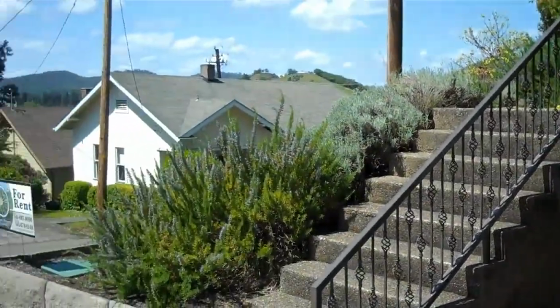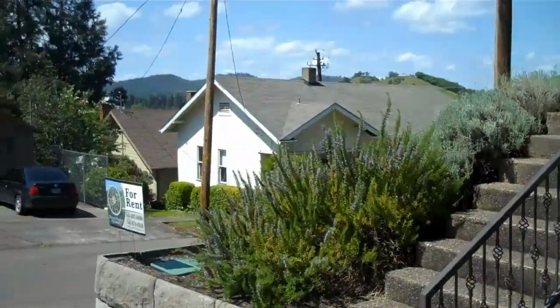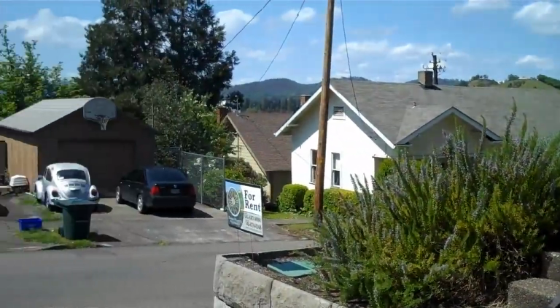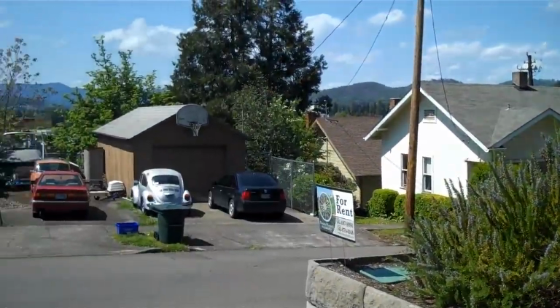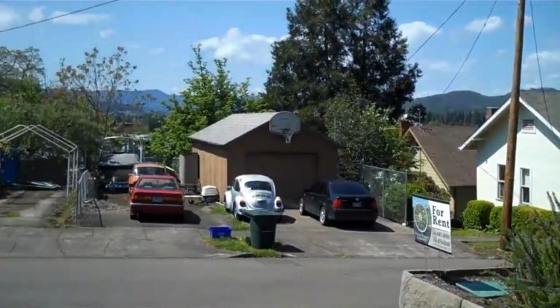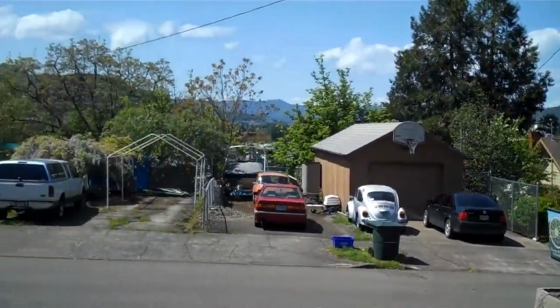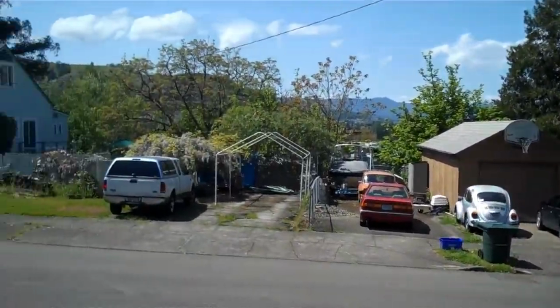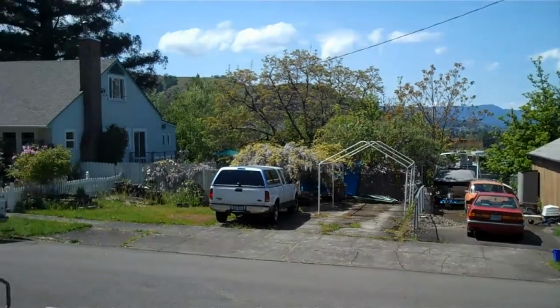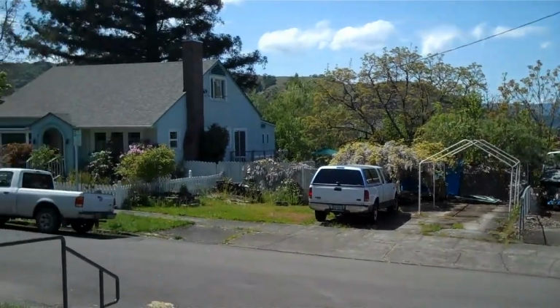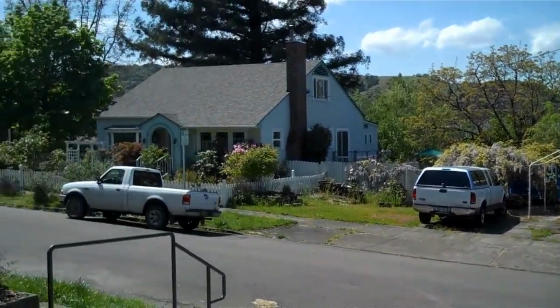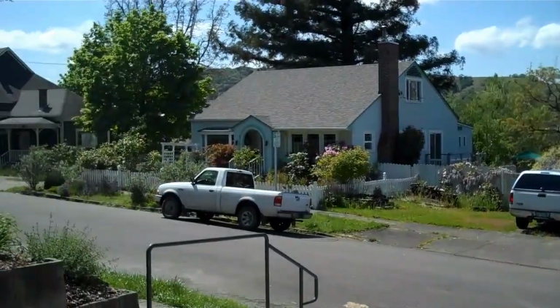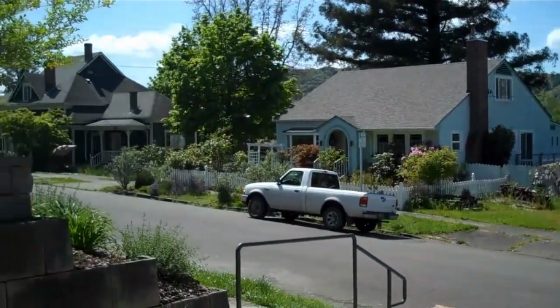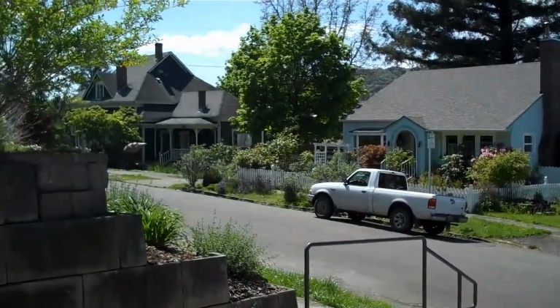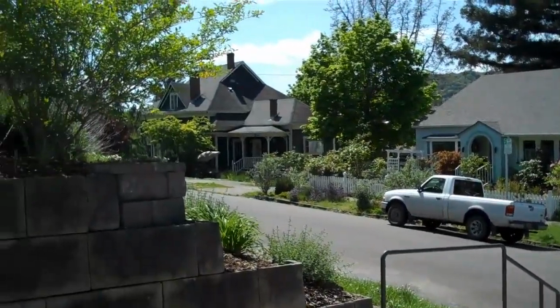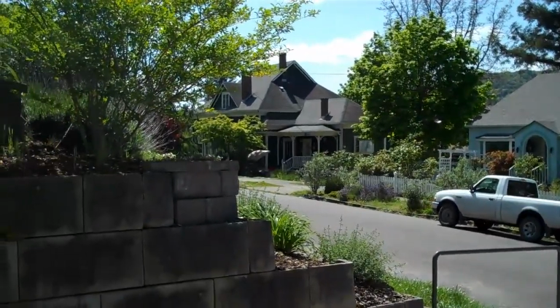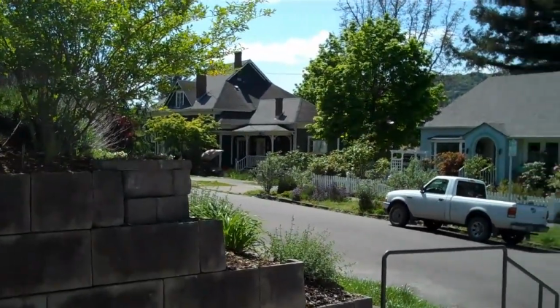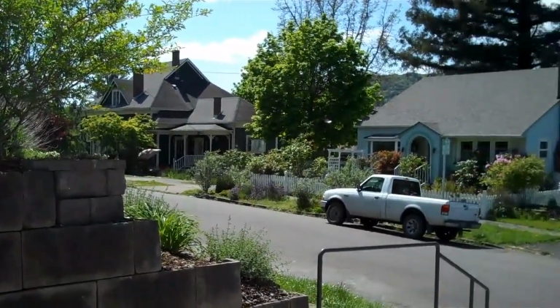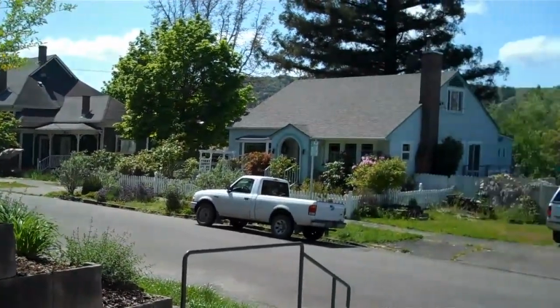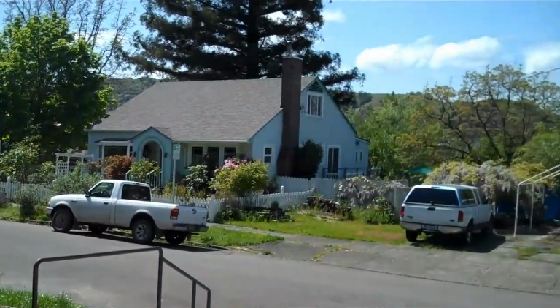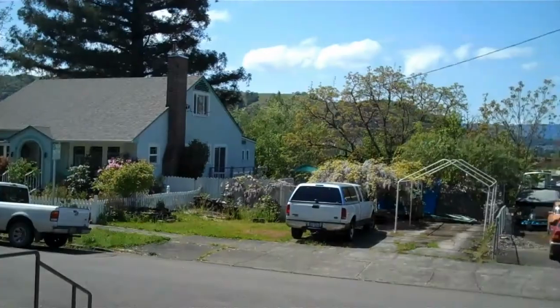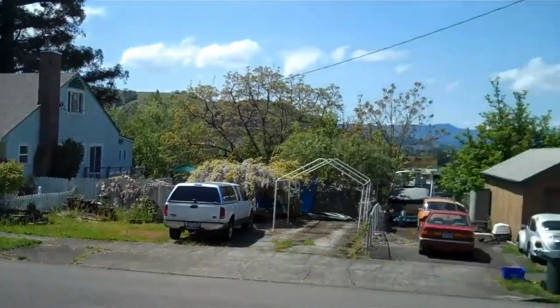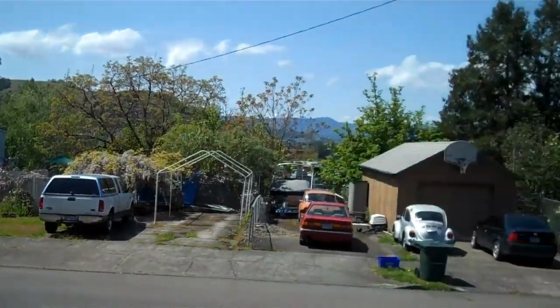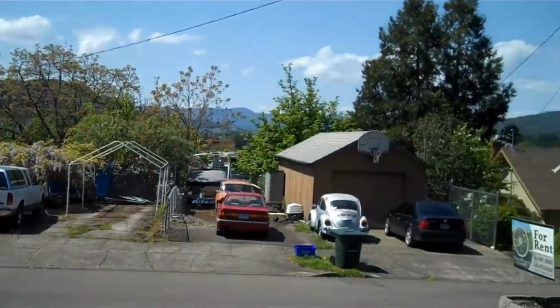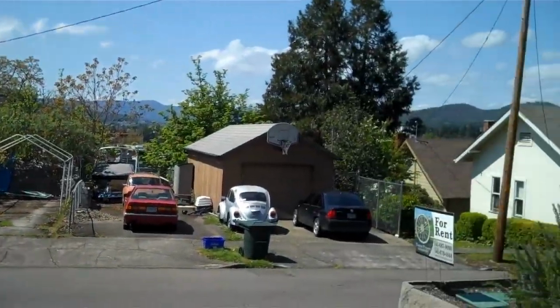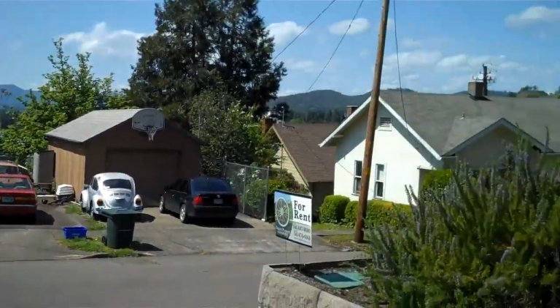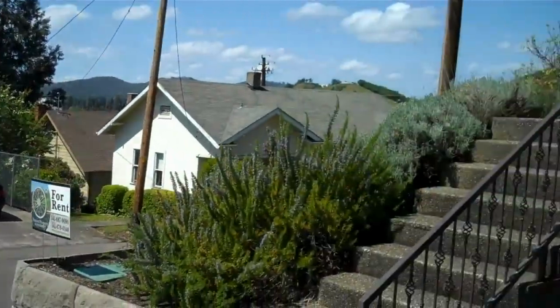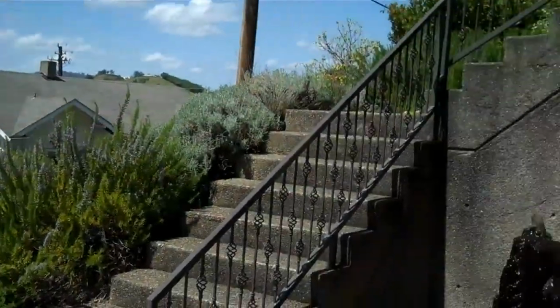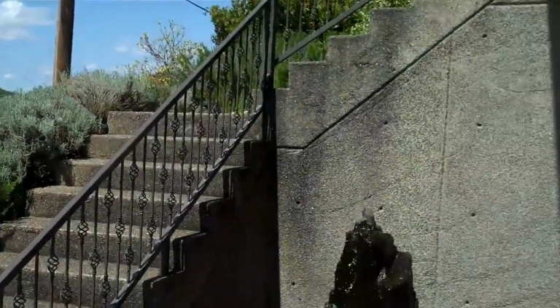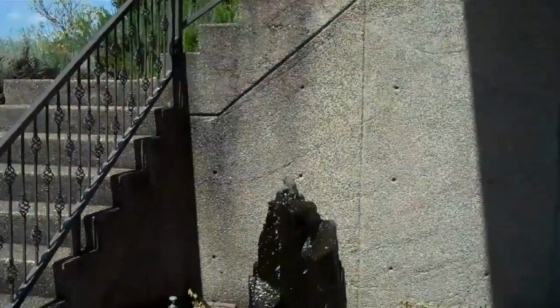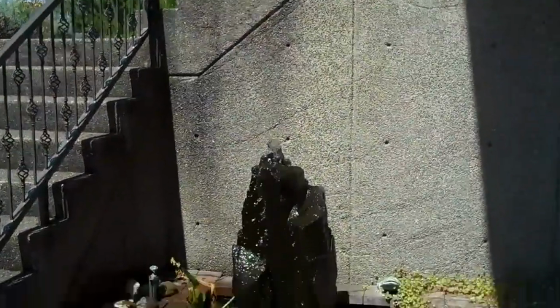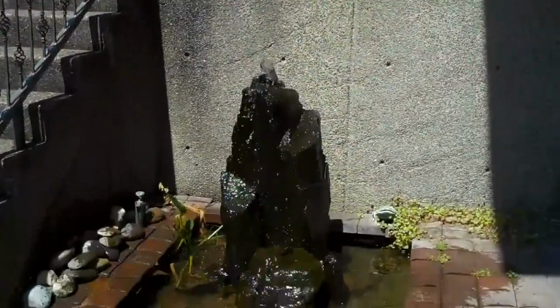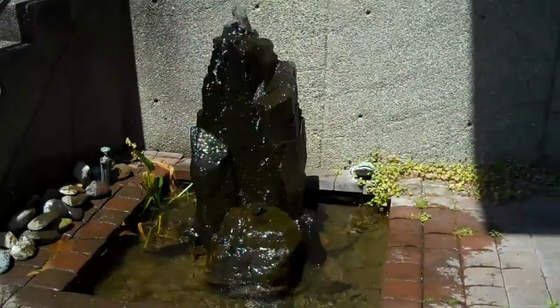Here's kind of a pan shot of the surrounding neighborhood. On the first level, it's got a water feature.